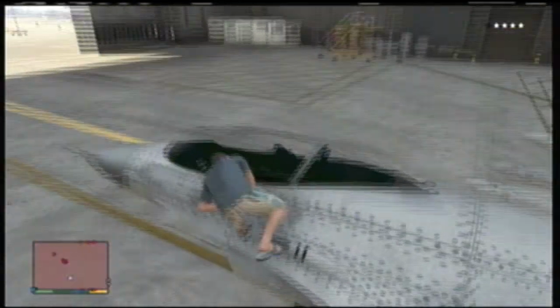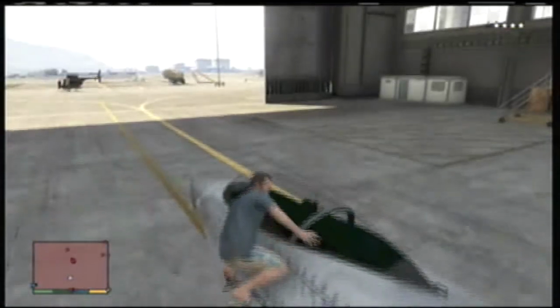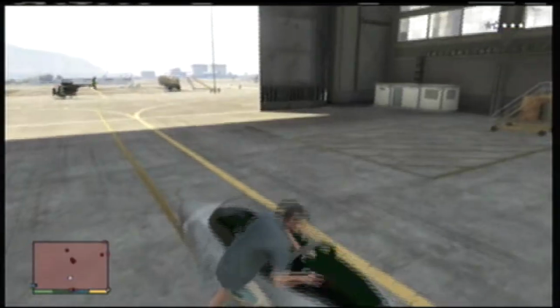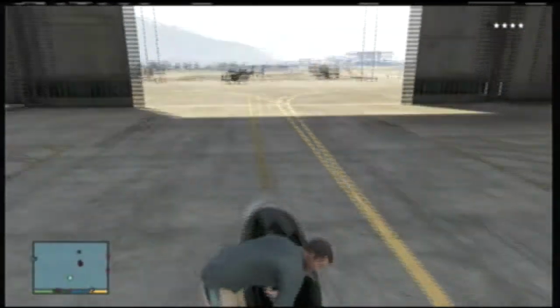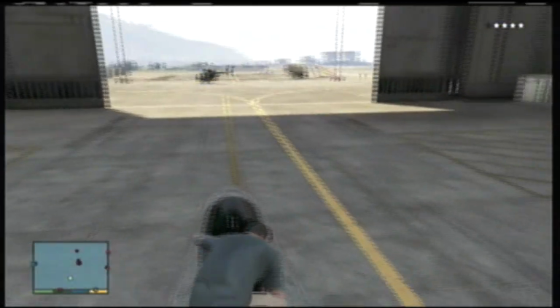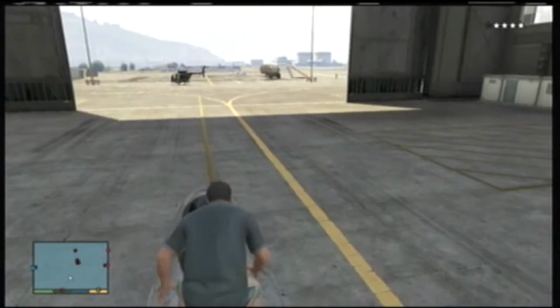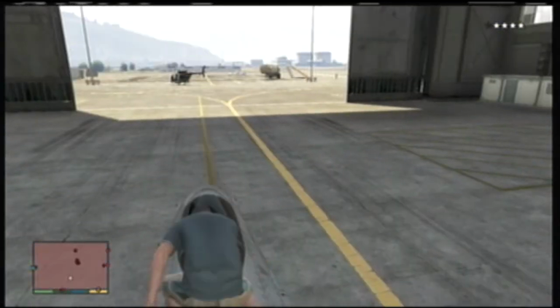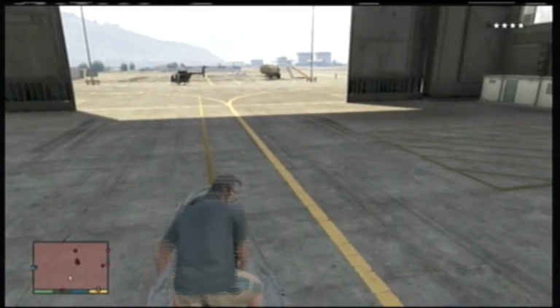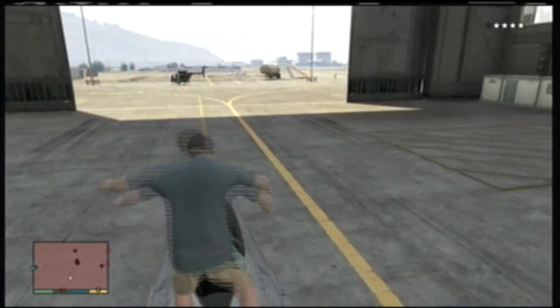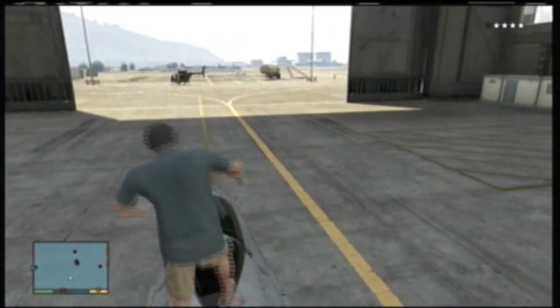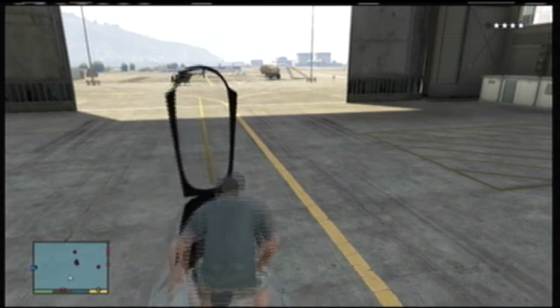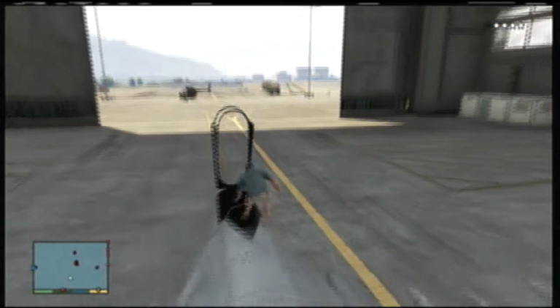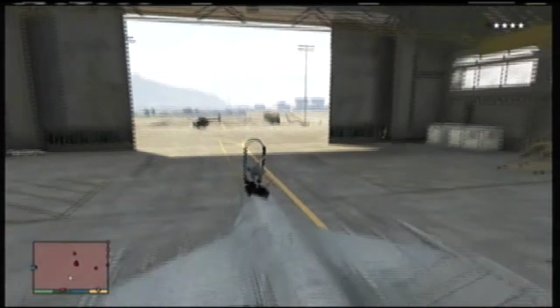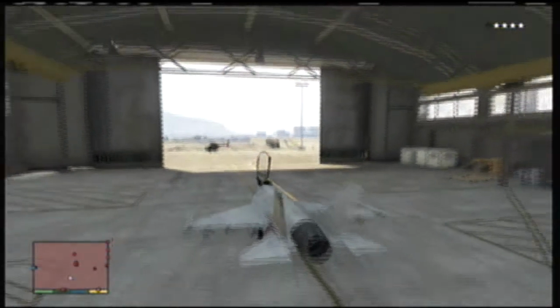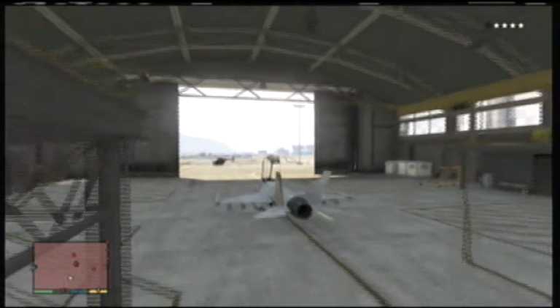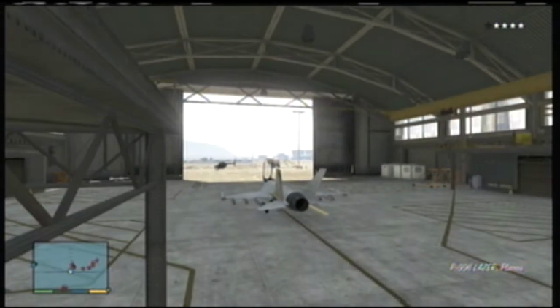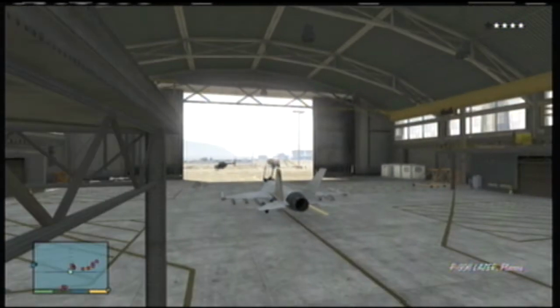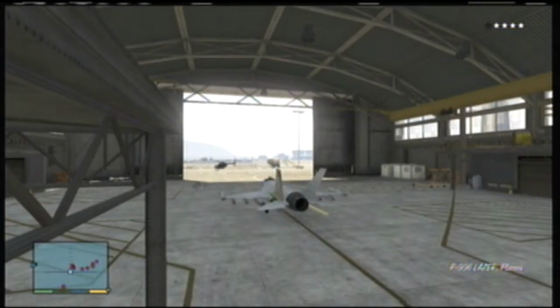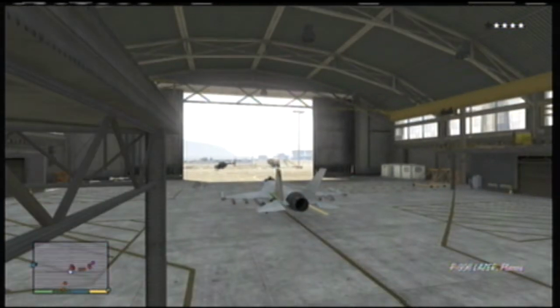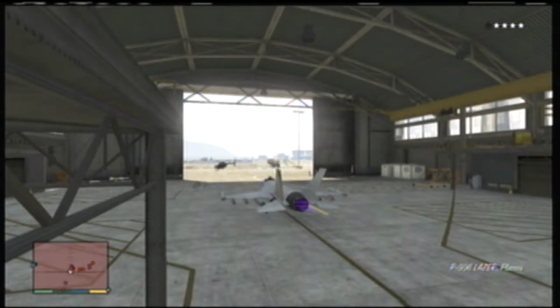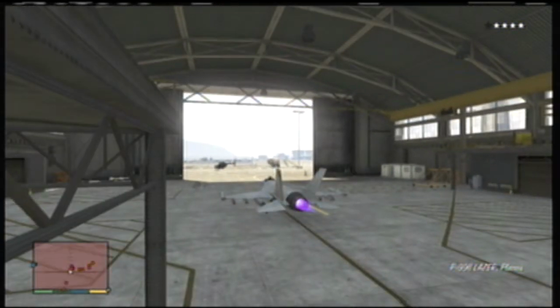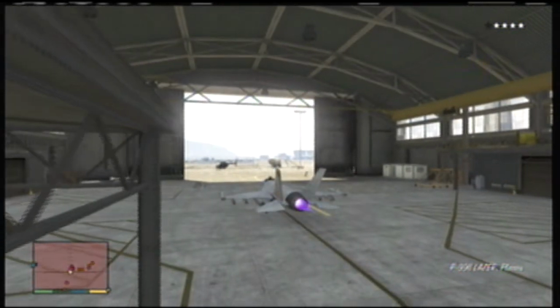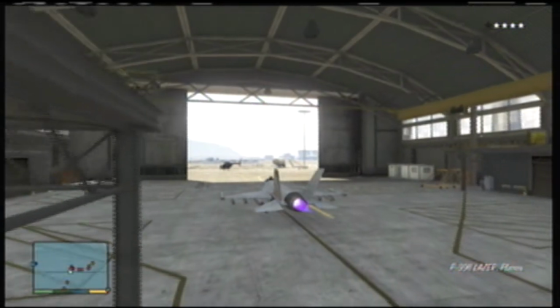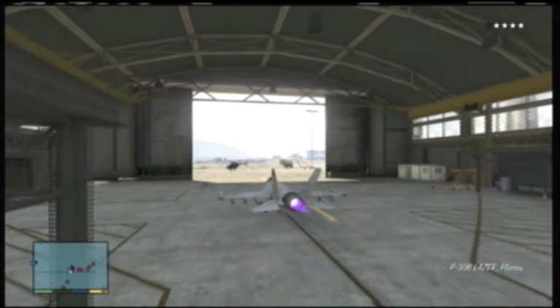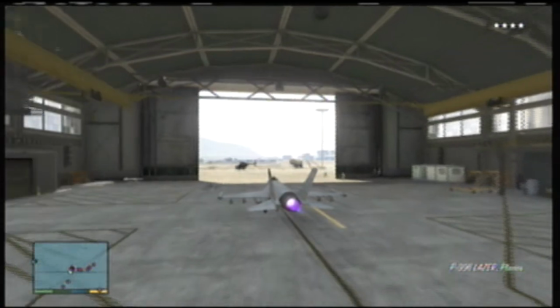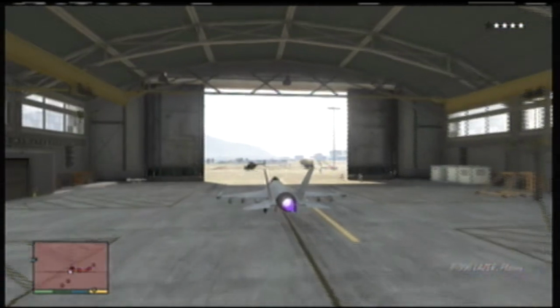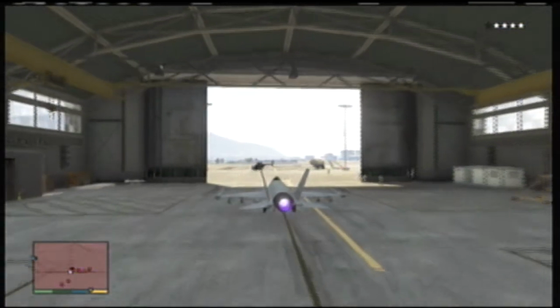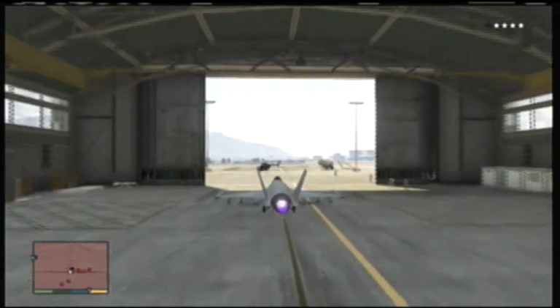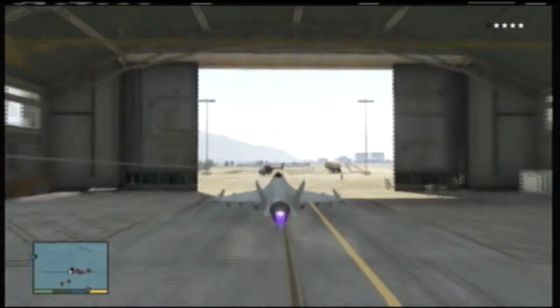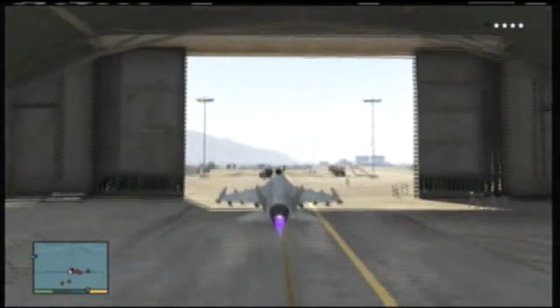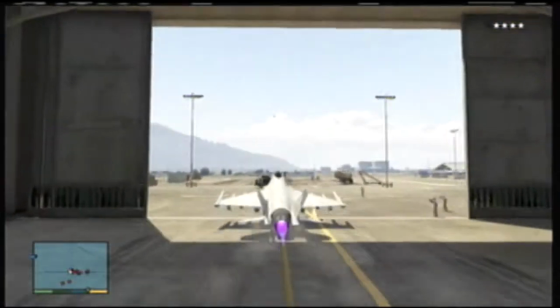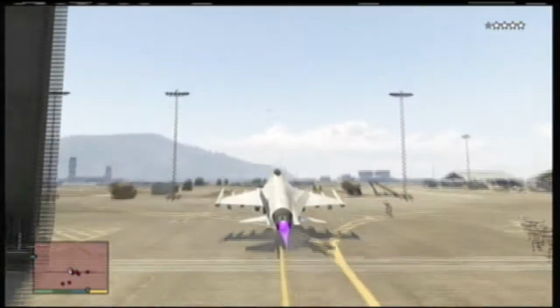I've tried taking a car into the military base, I tried parachuting — but out of all the strategies, this helicopter right into the hangar strategy works really well. I definitely recommend it to you guys.